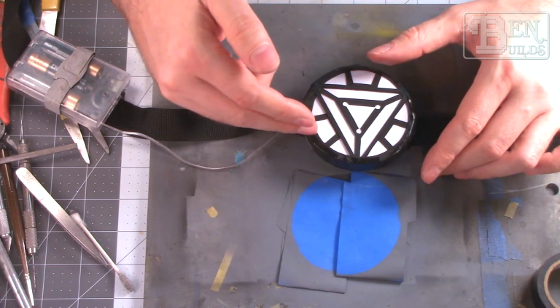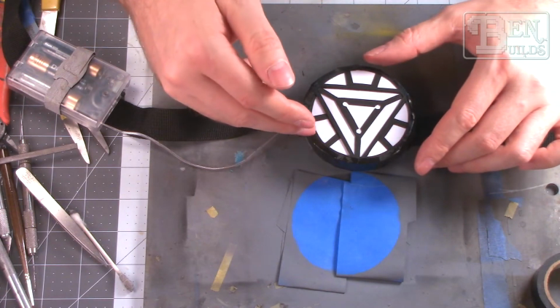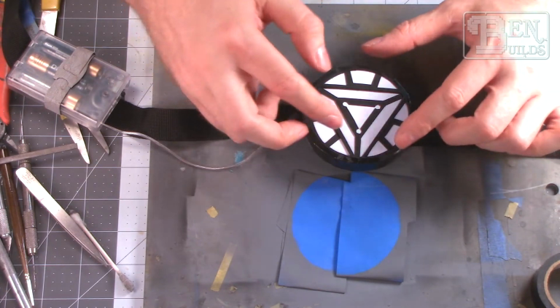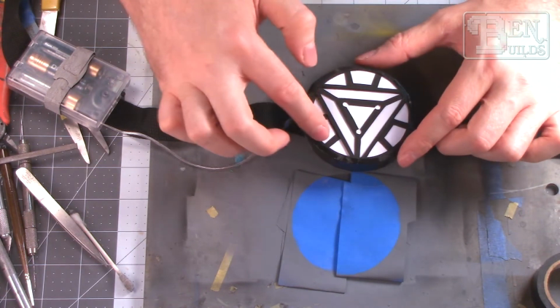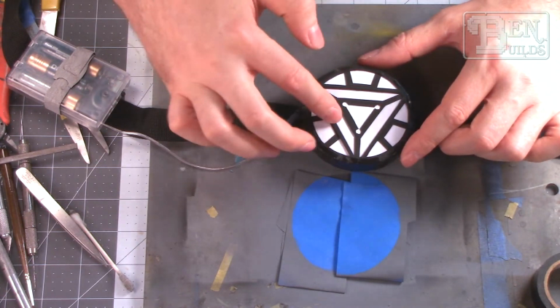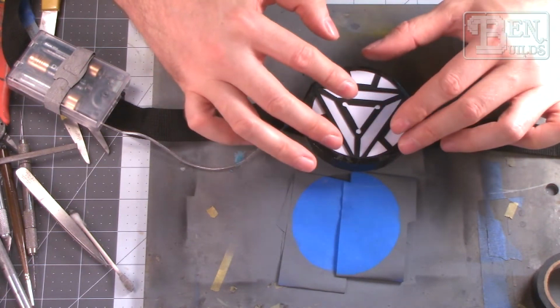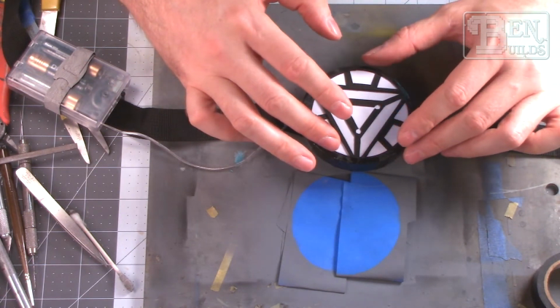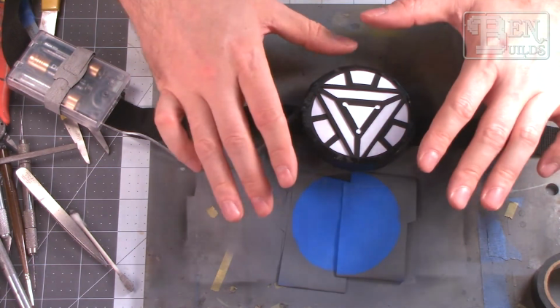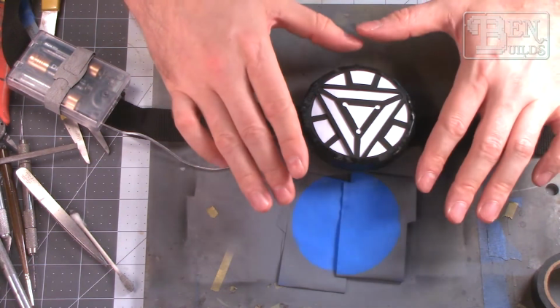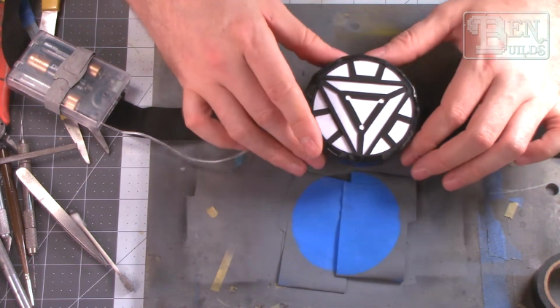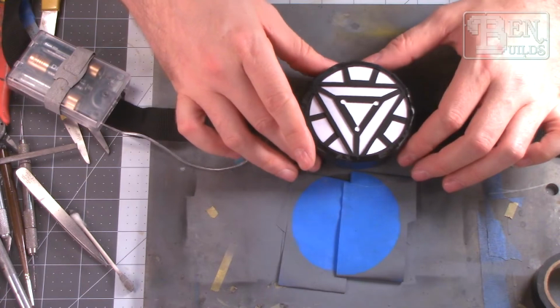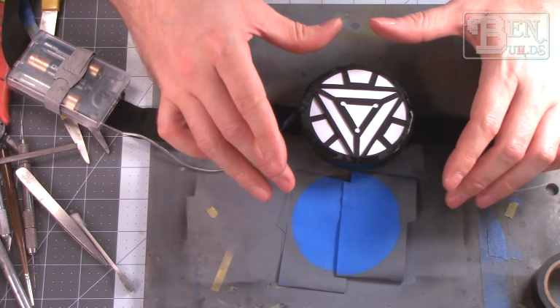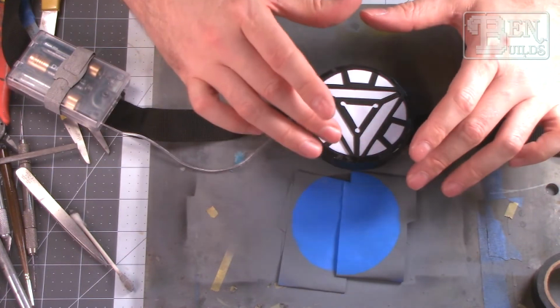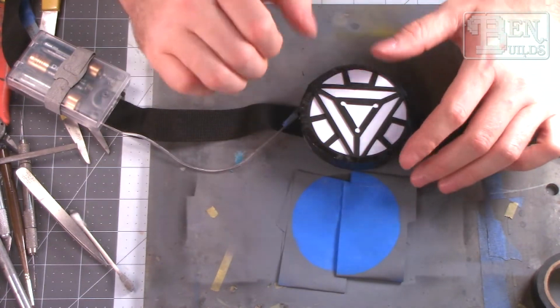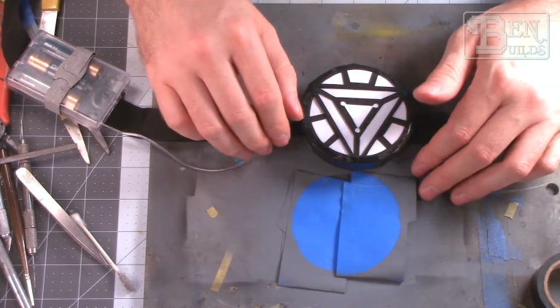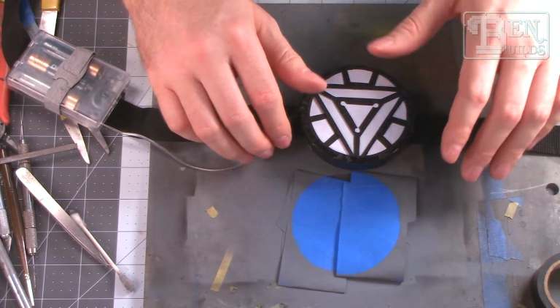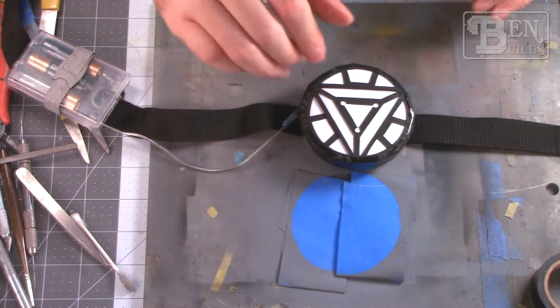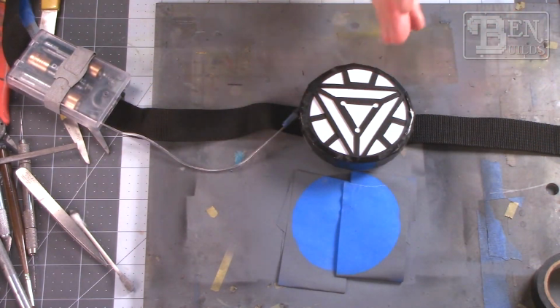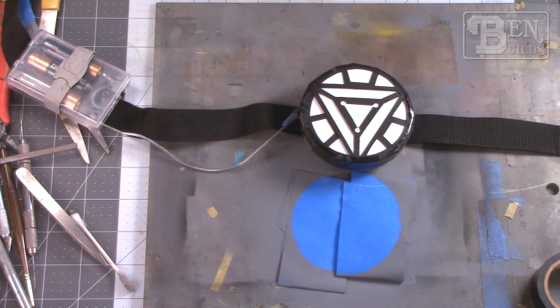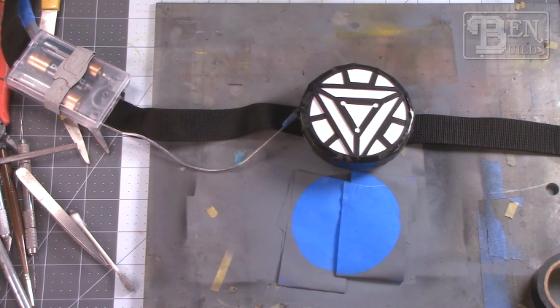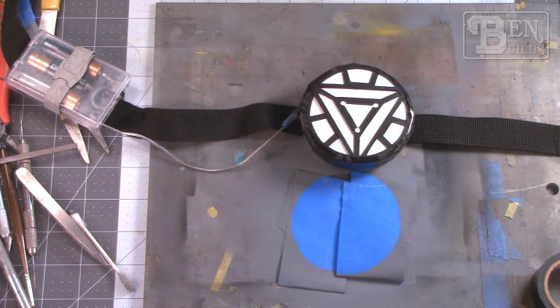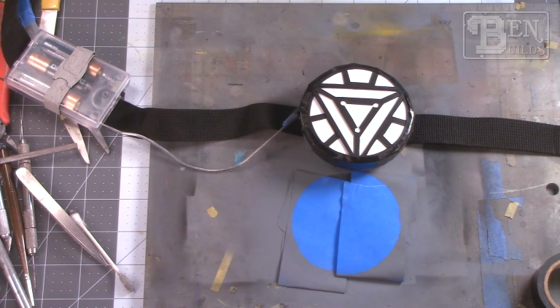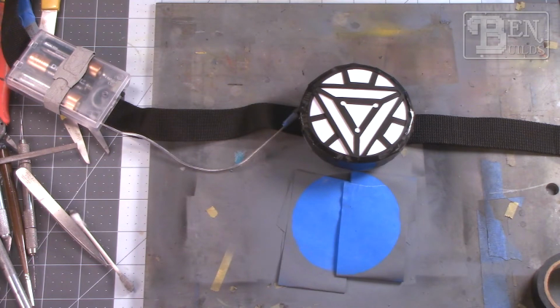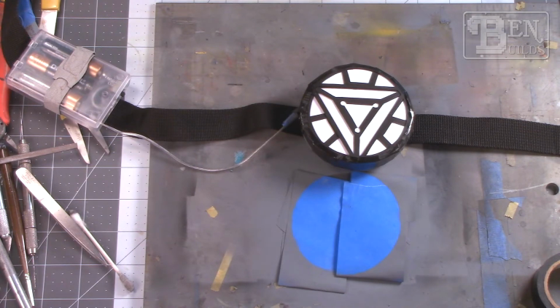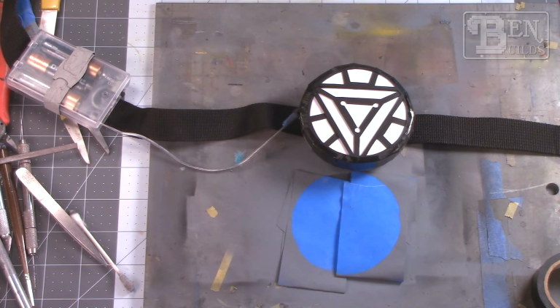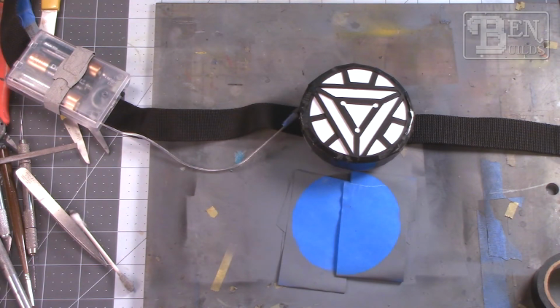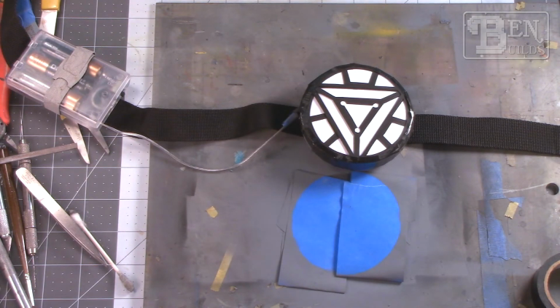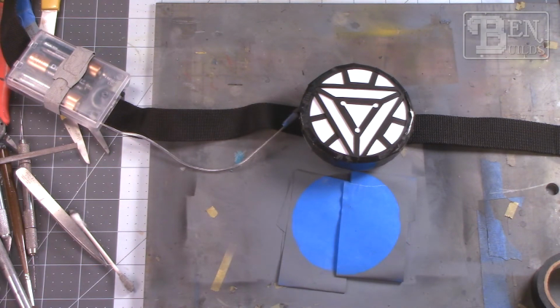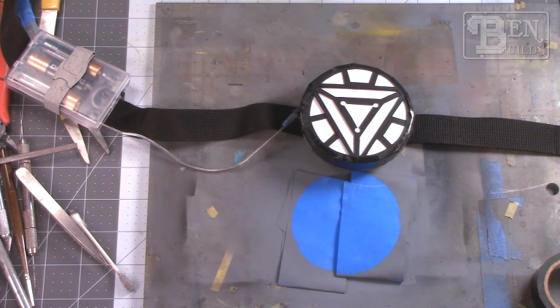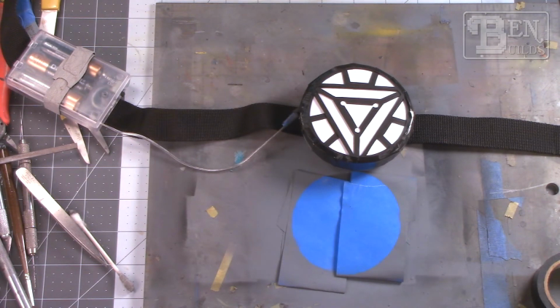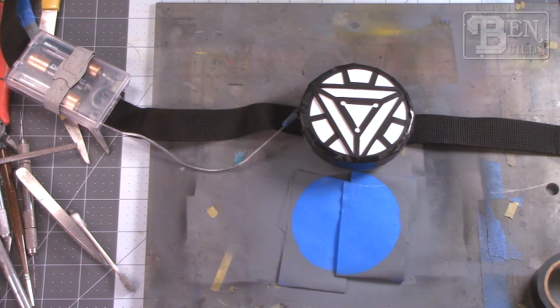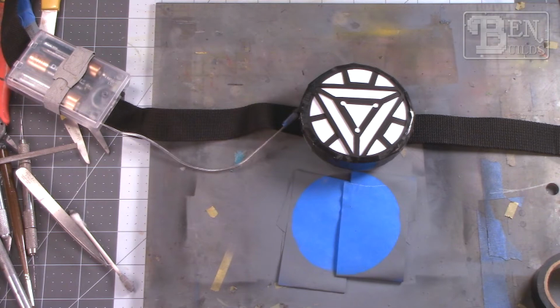Thank you so much for joining in and following me on this real quick, simple build. I don't typically do these, but I just had to give it a try. Next Wednesday, we'll be back with another episode of Sci-Fi Wednesdays, where I'll be announcing a new kit and a new group build.